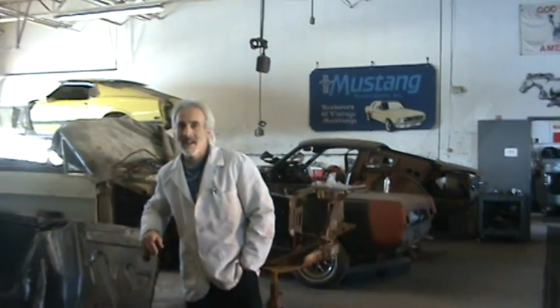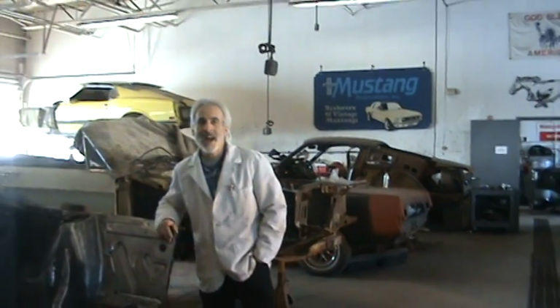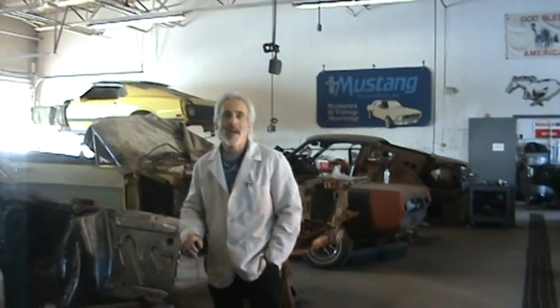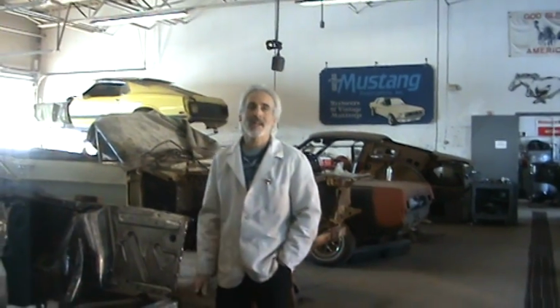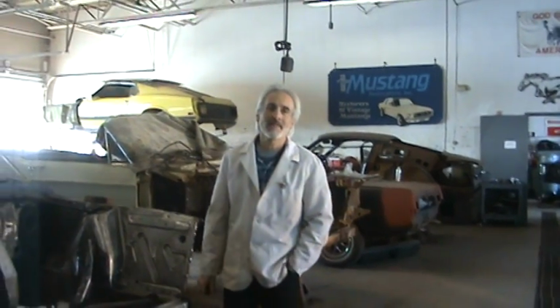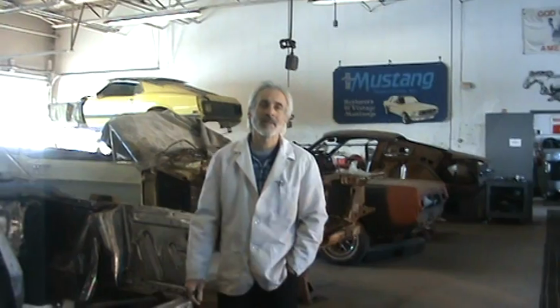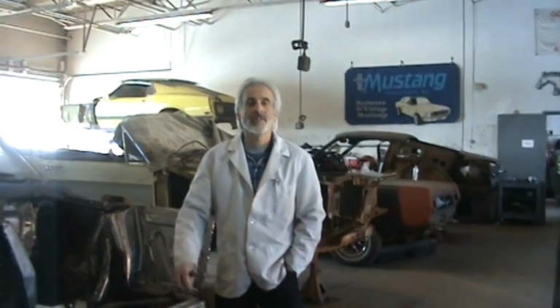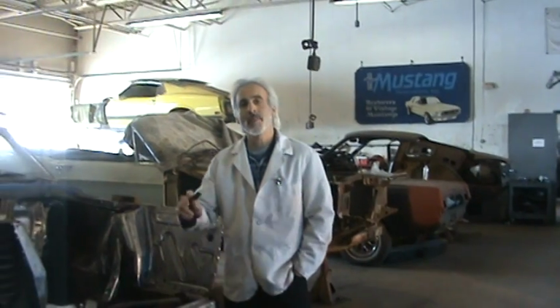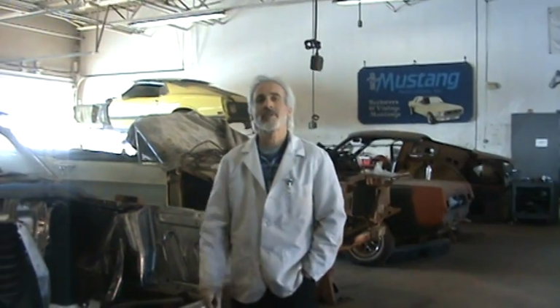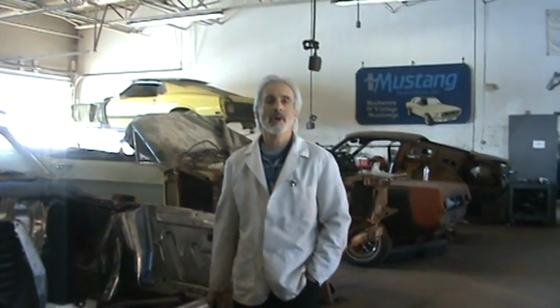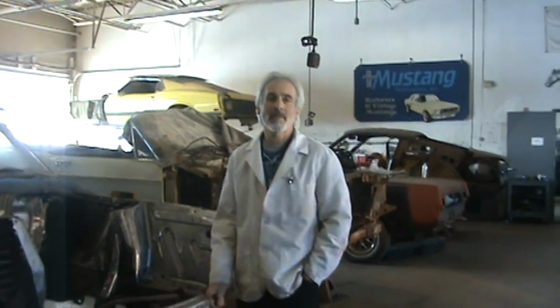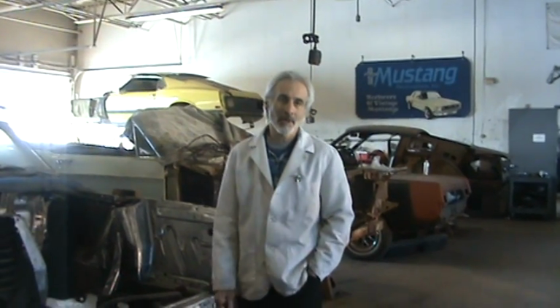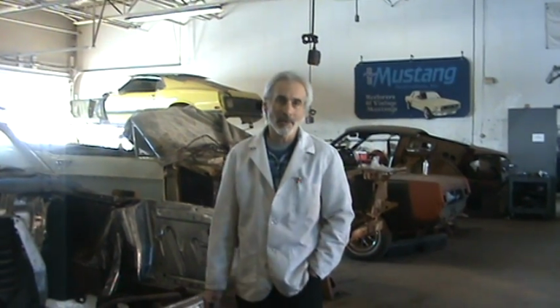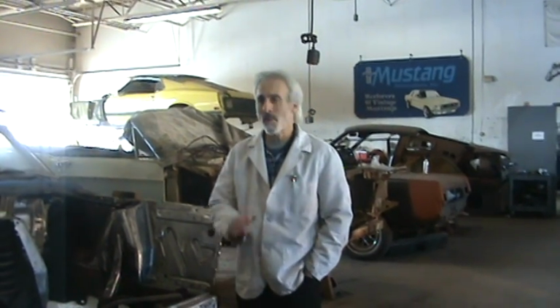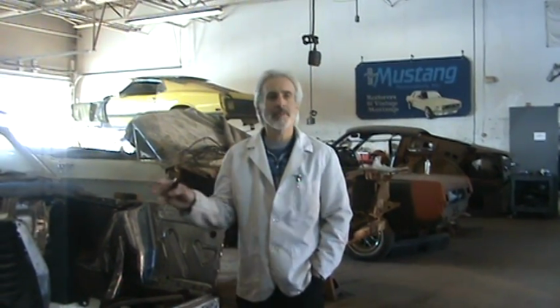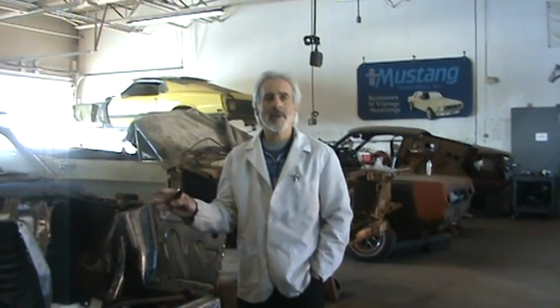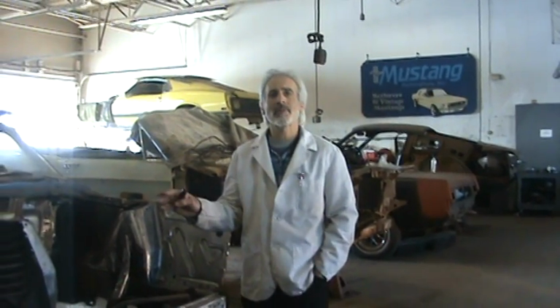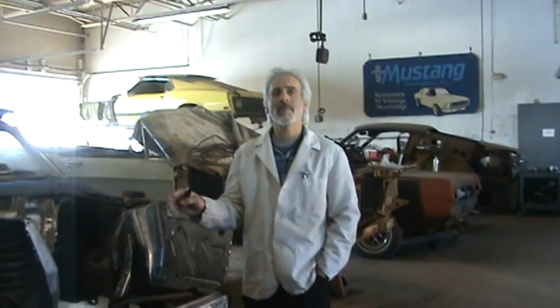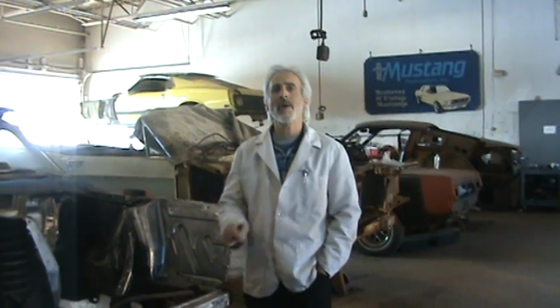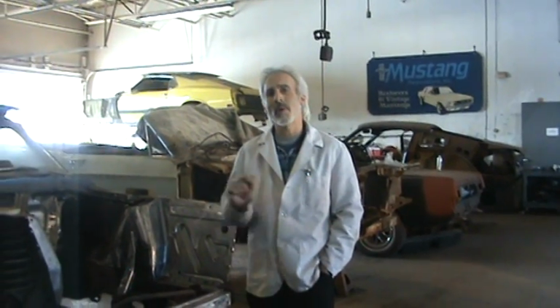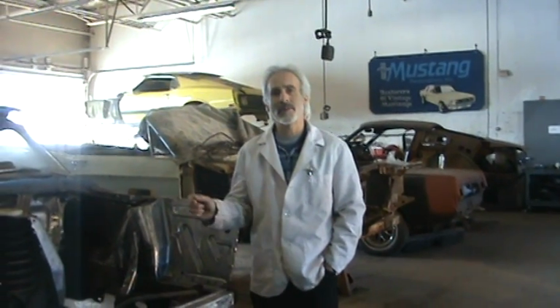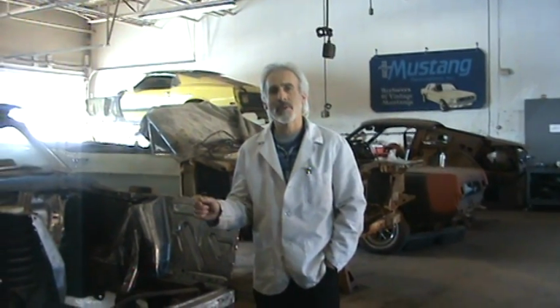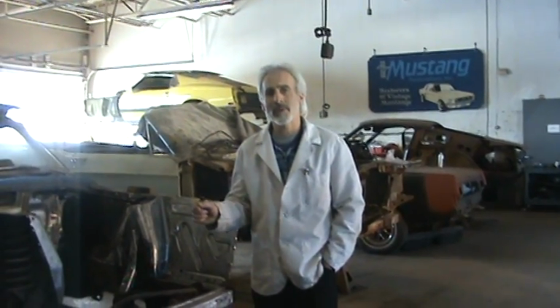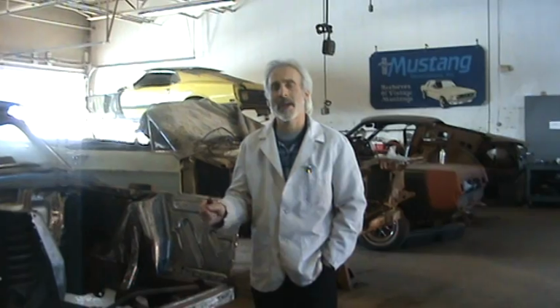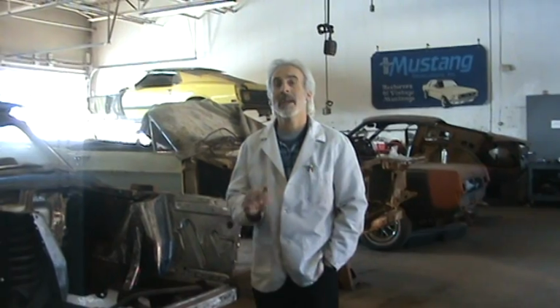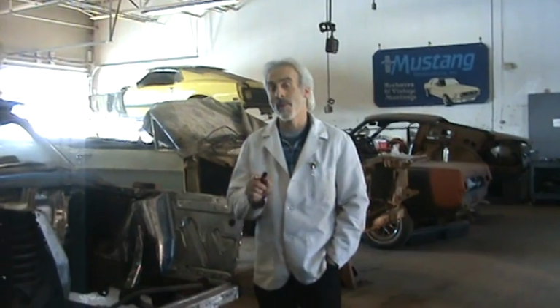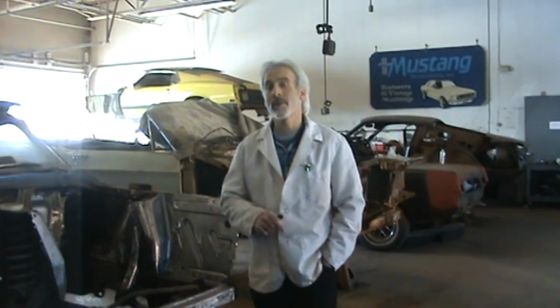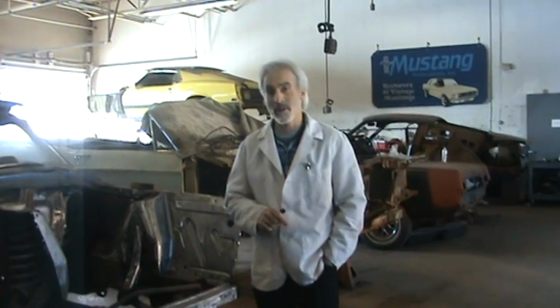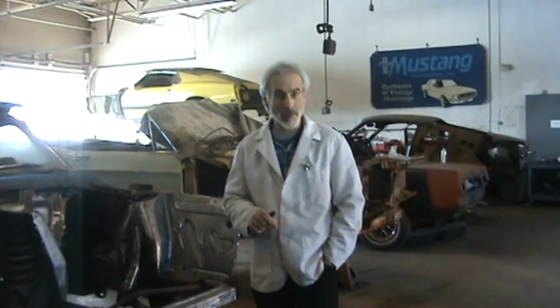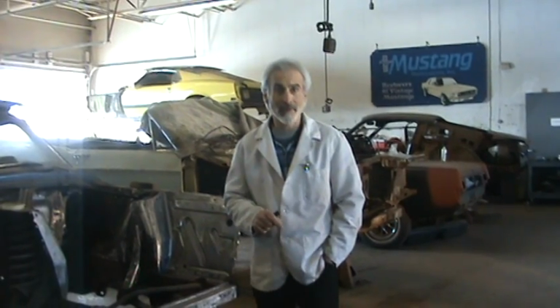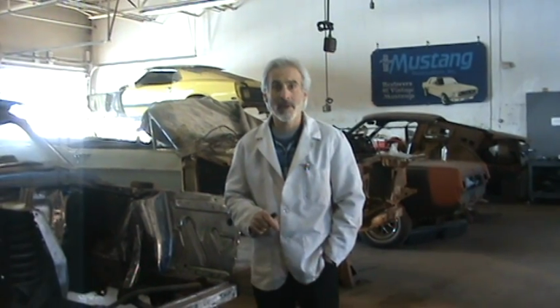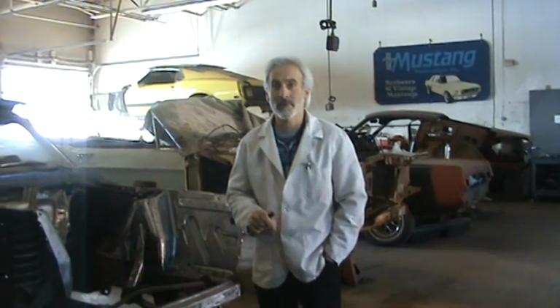Hi, I'm back again. Today we're going to talk about fender aprons — what they're all about, what they do for a Mustang, and what to look for on fender aprons.